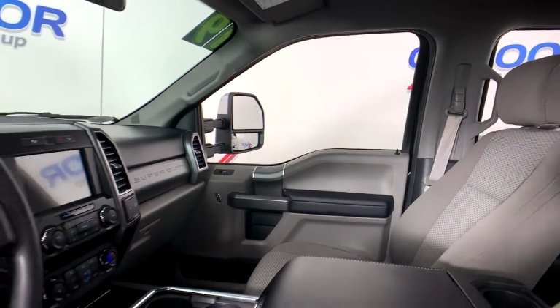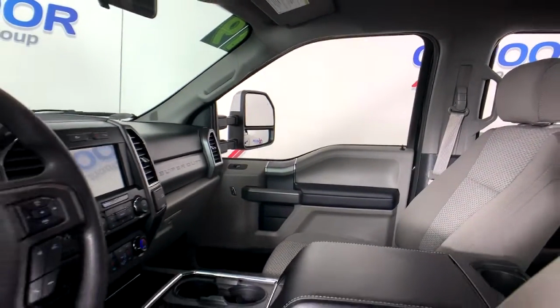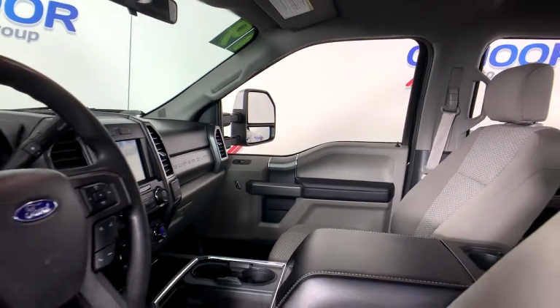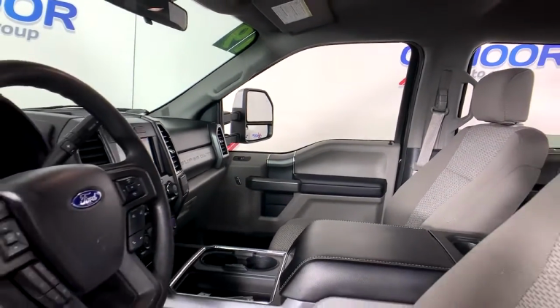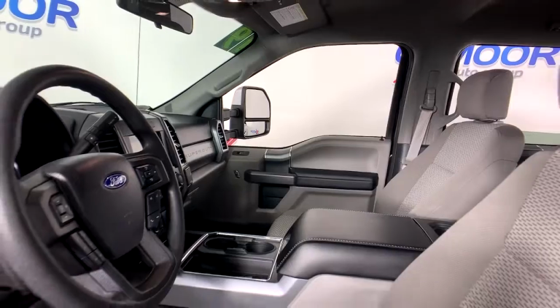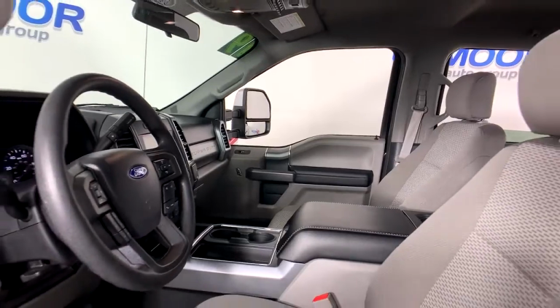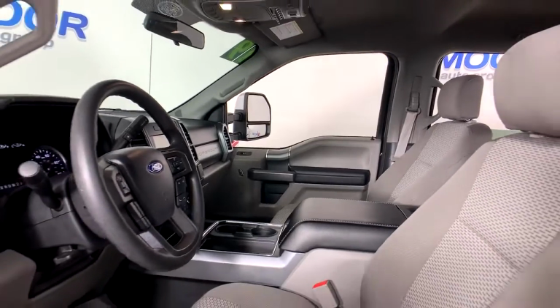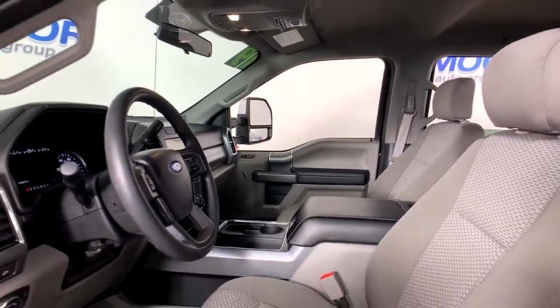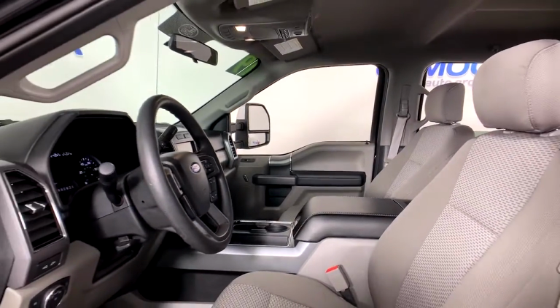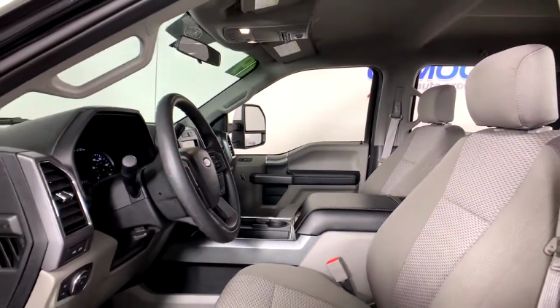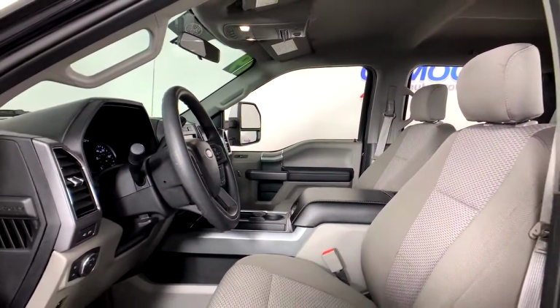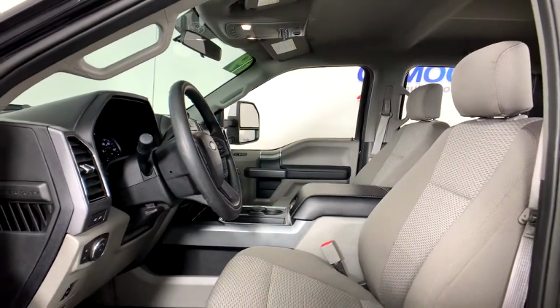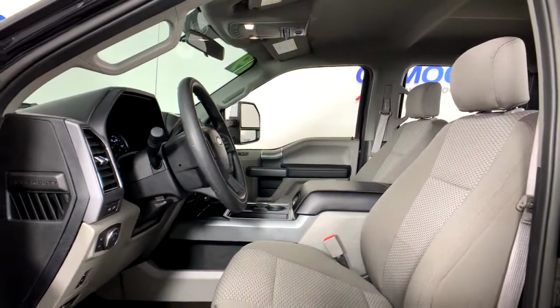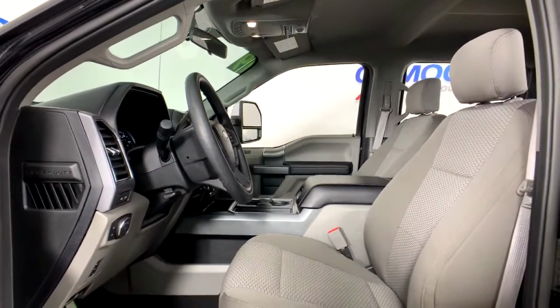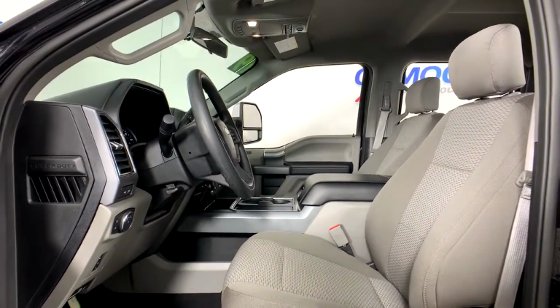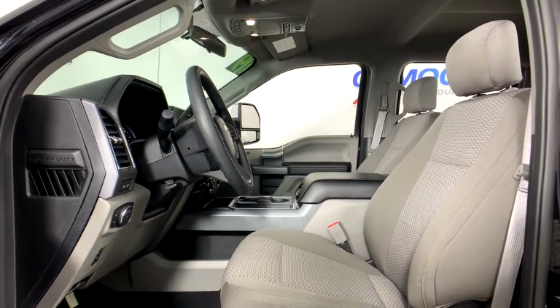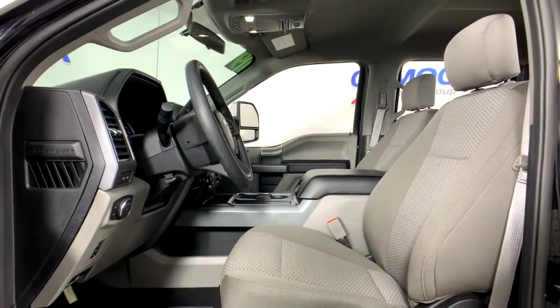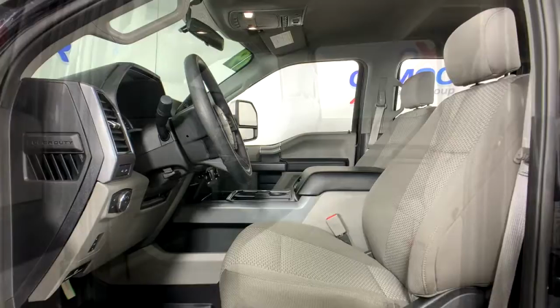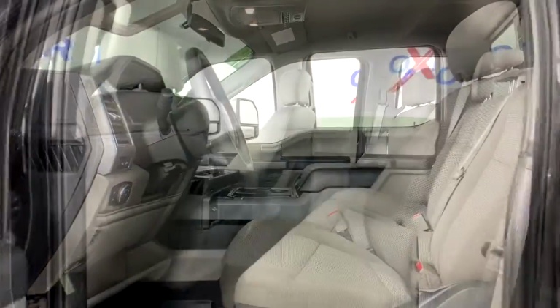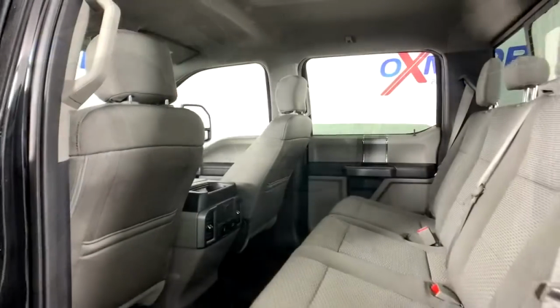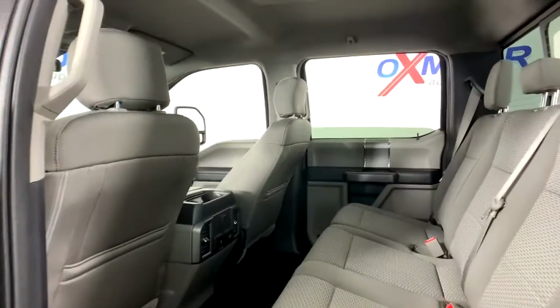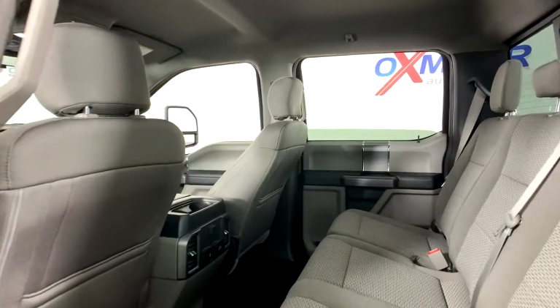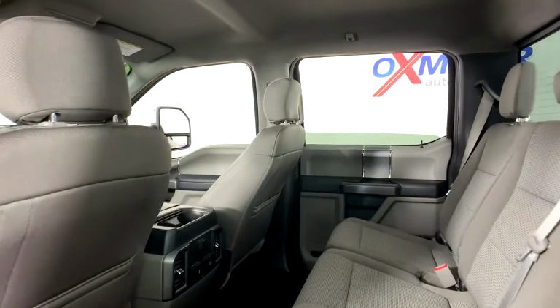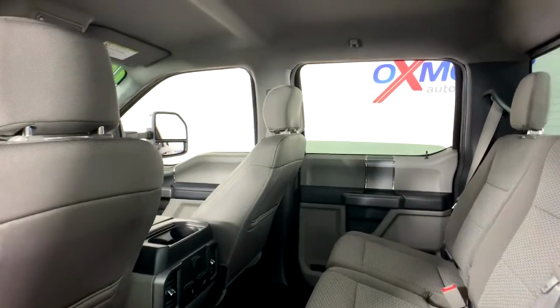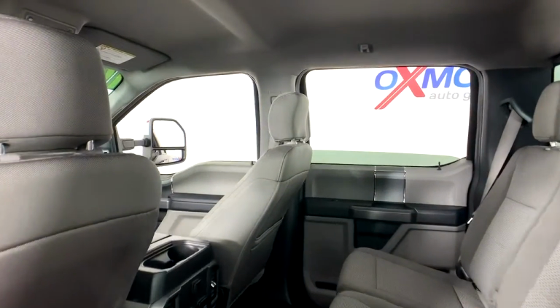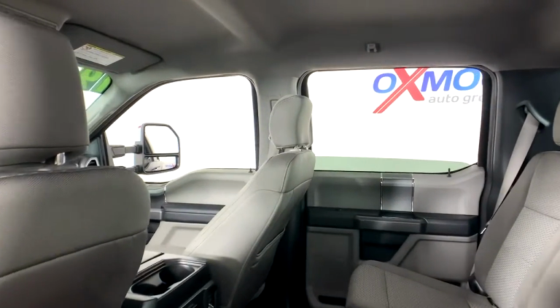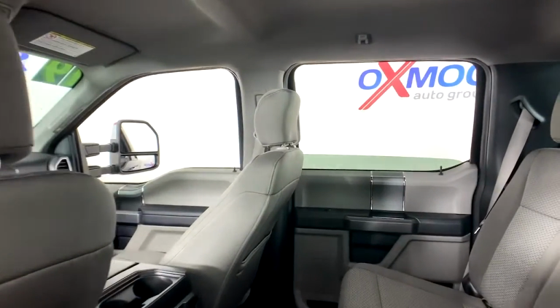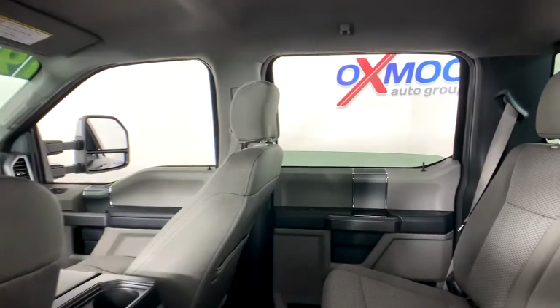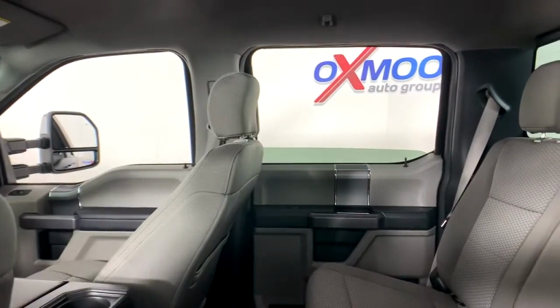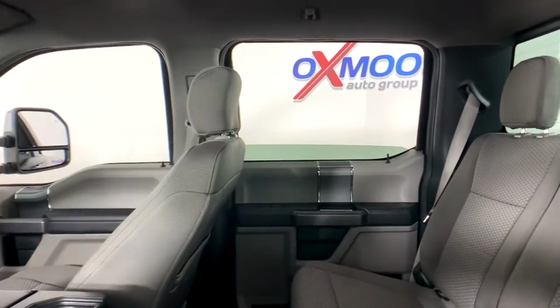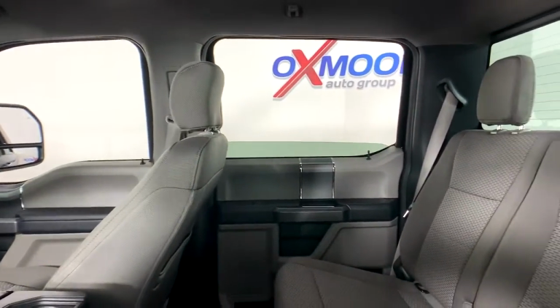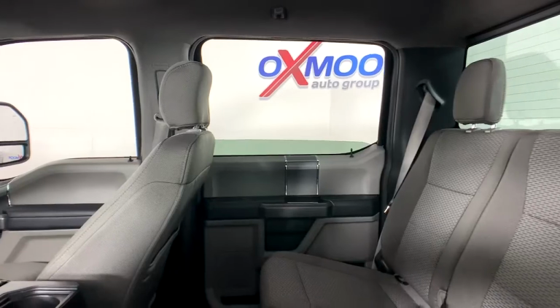The following are some of this vehicle's highlighted options: fog lamps, electronic stability control, trip computer, power windows, privacy glass, four-wheel disc brakes, power steering.